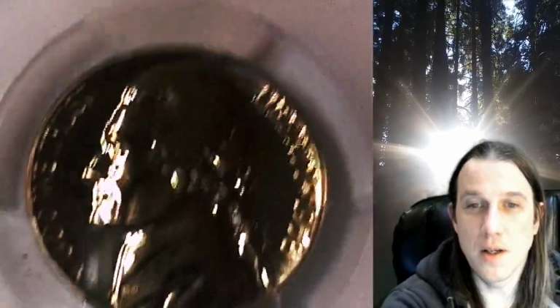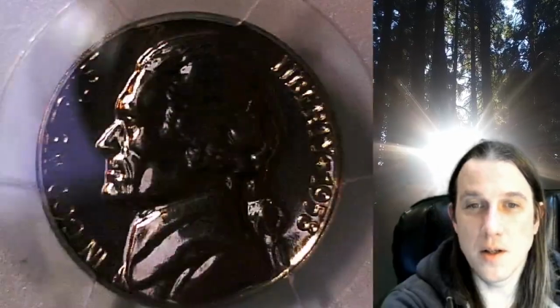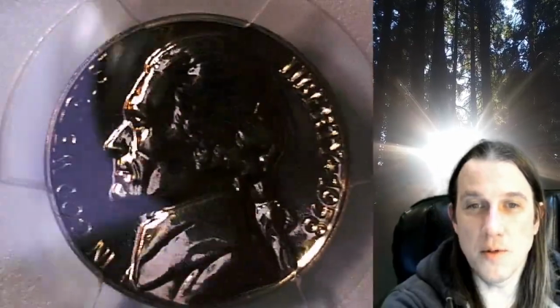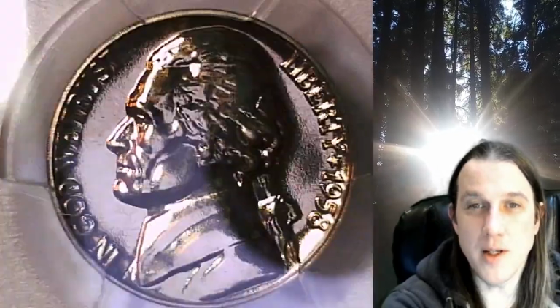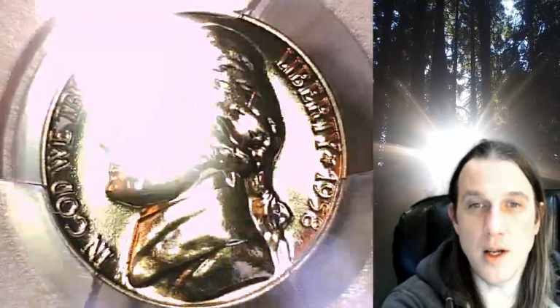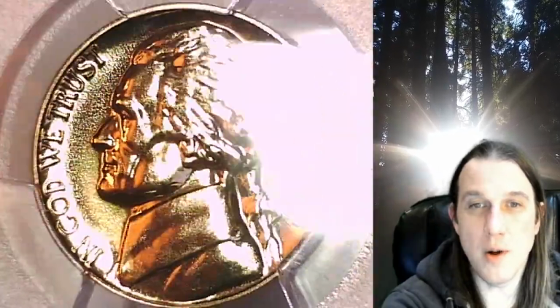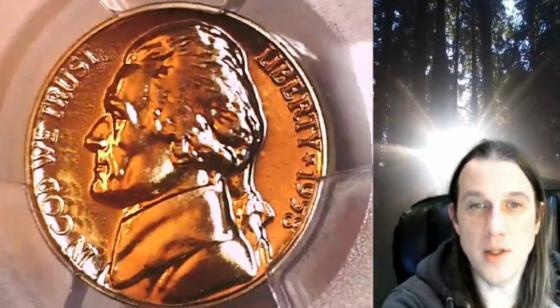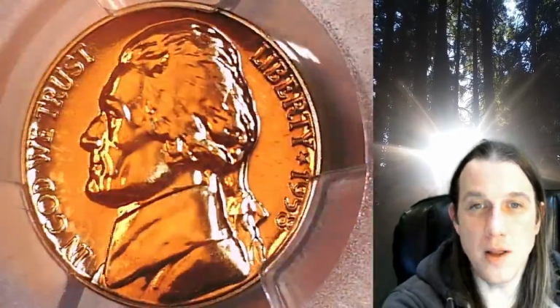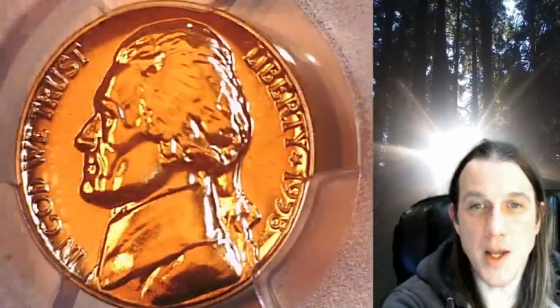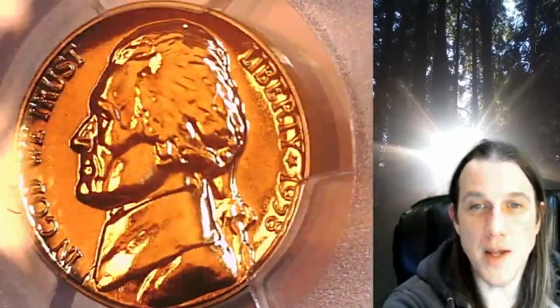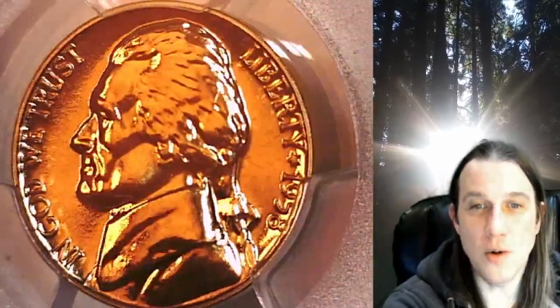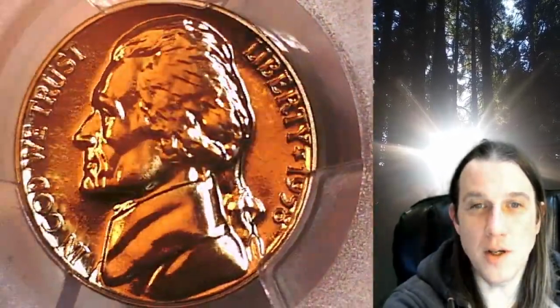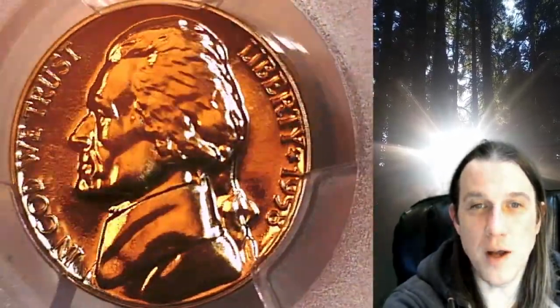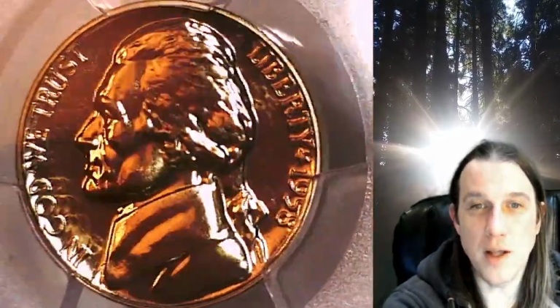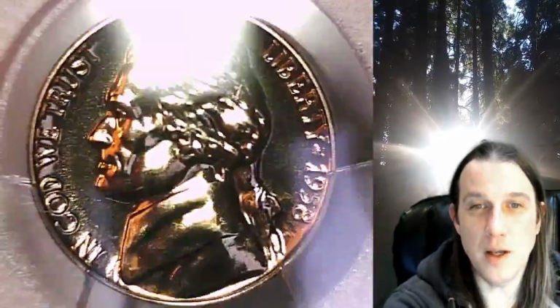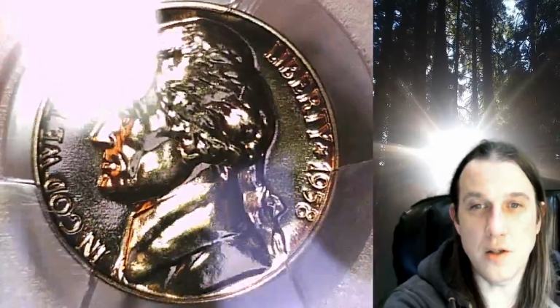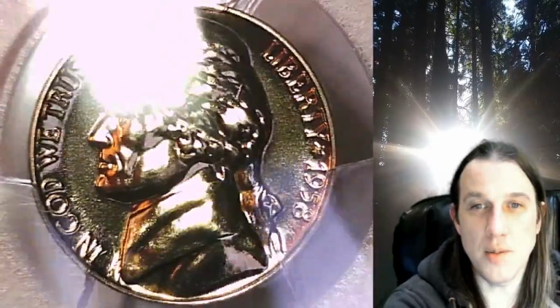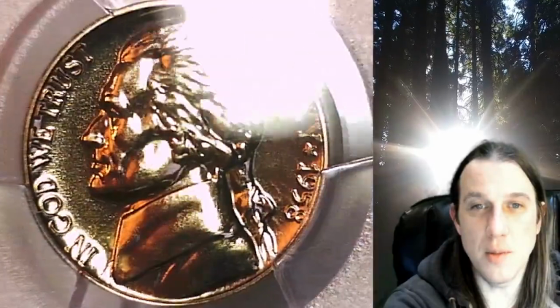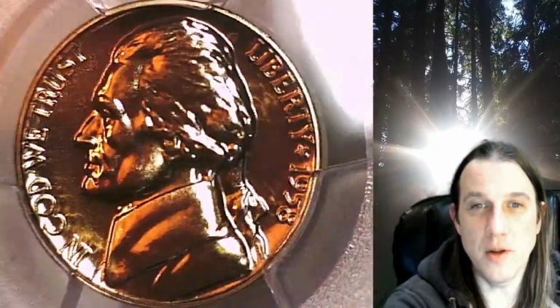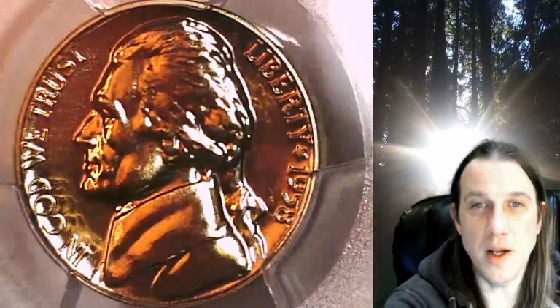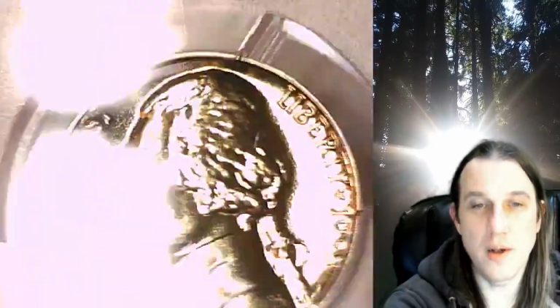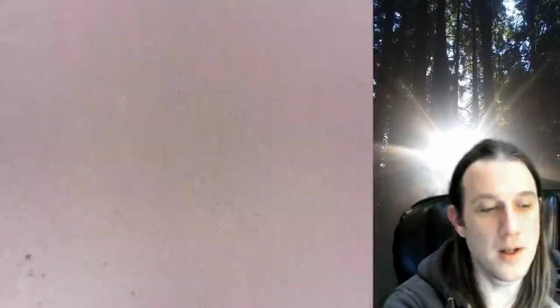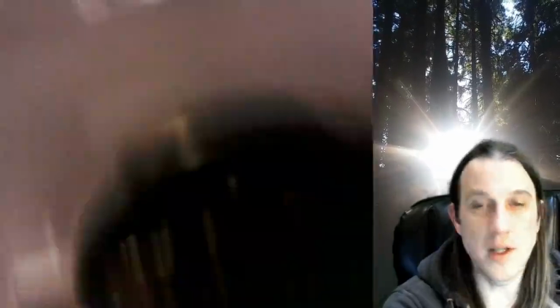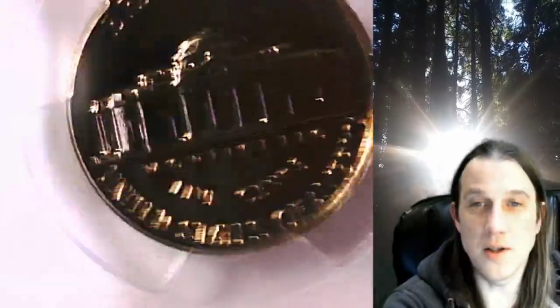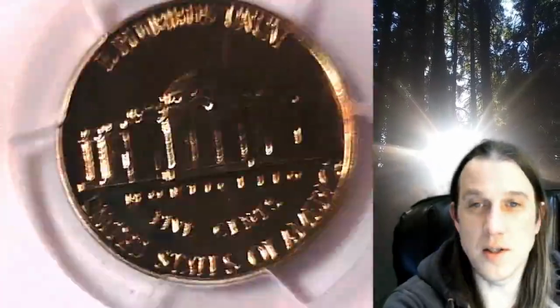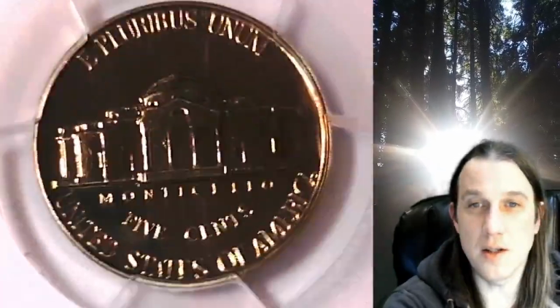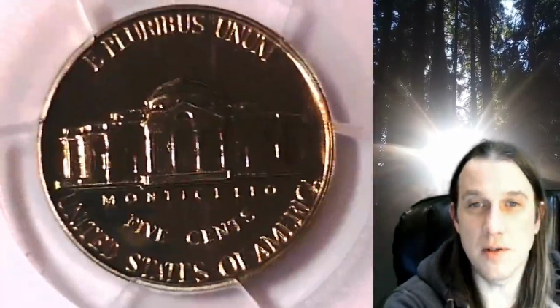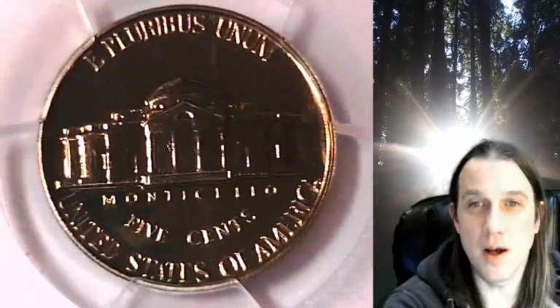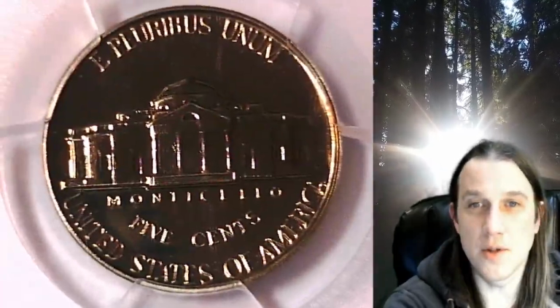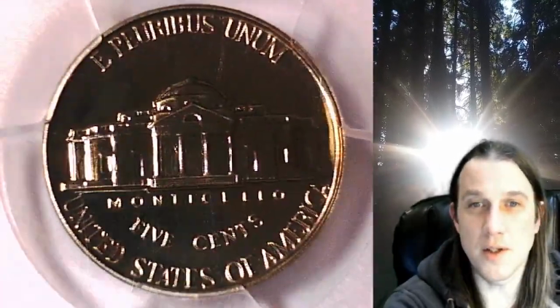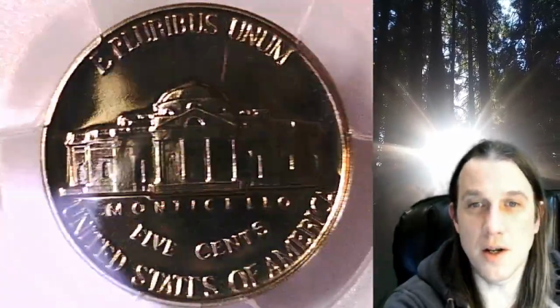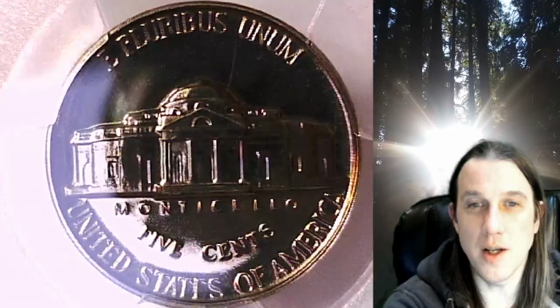This proof coin is going to go up for sale on my eBay store. You can find a link in the description below the video. It'll take you to this exact proof Jefferson Nickel on eBay.